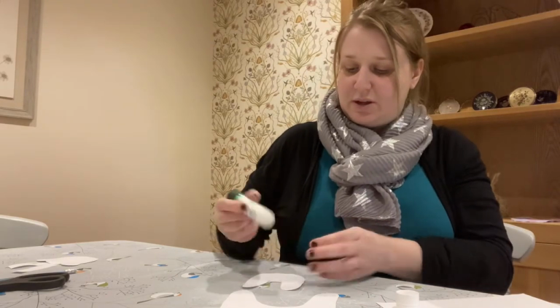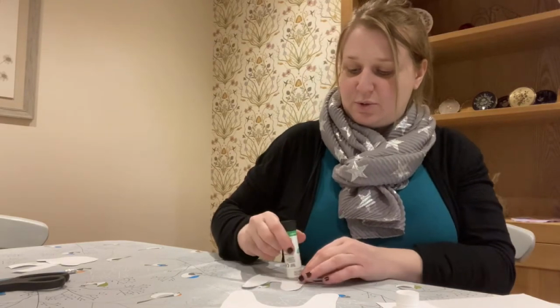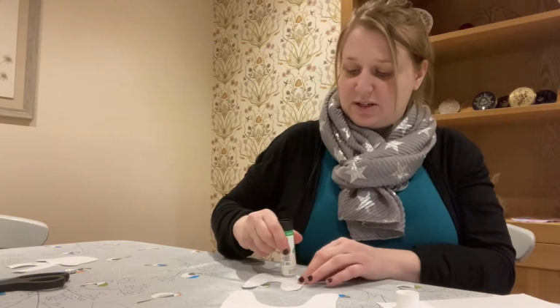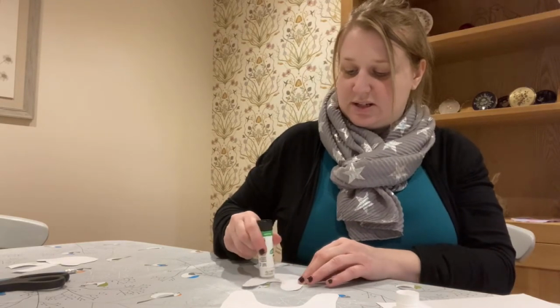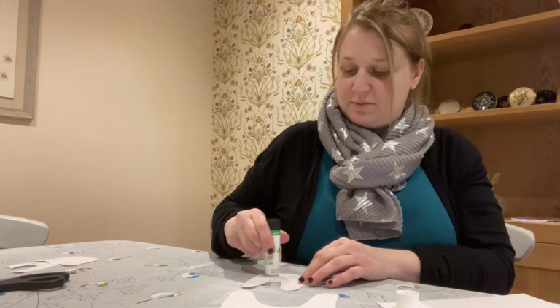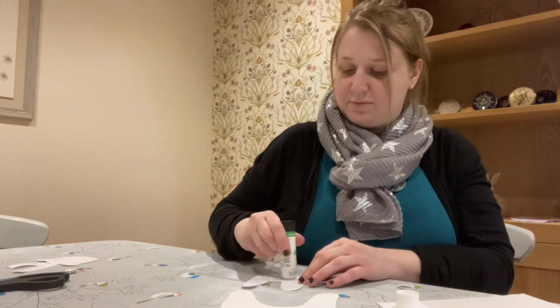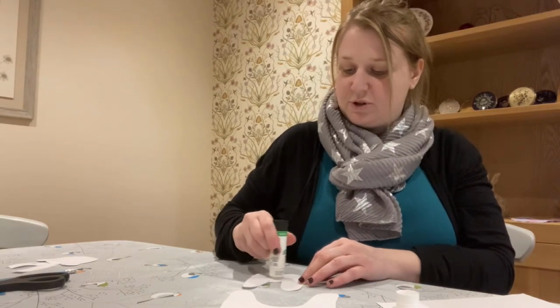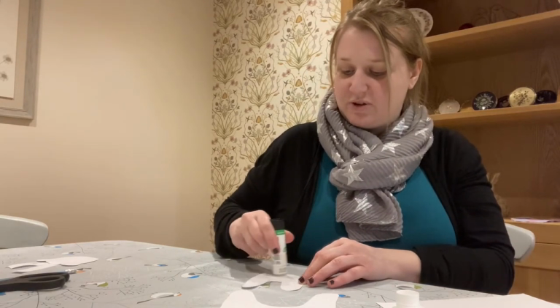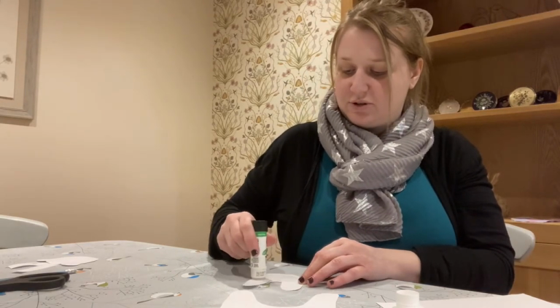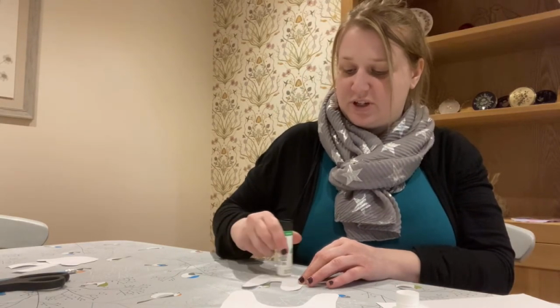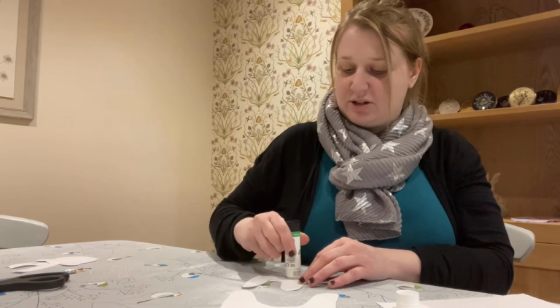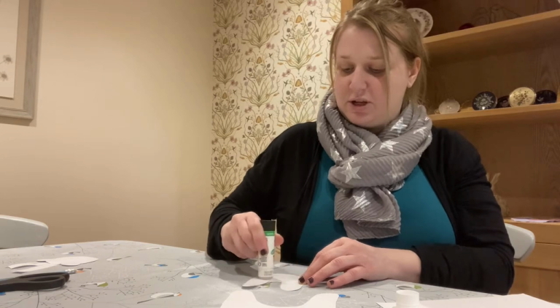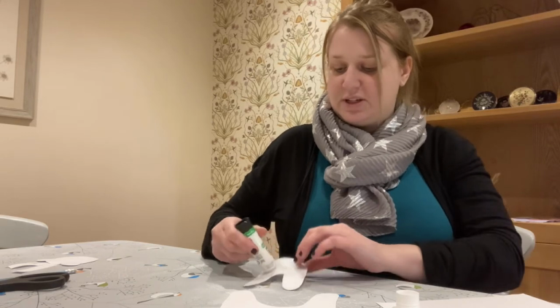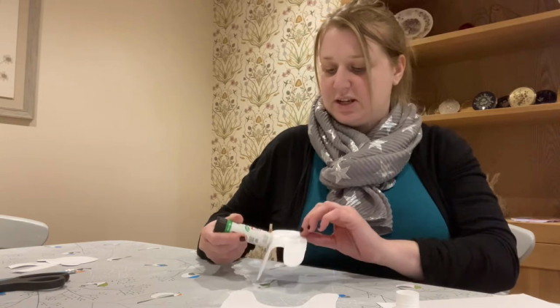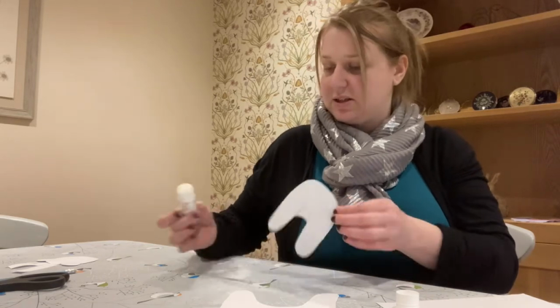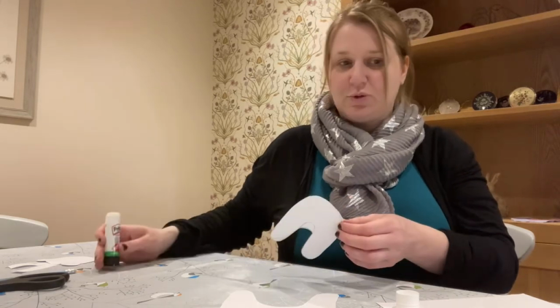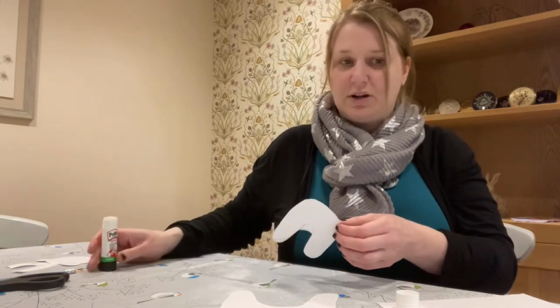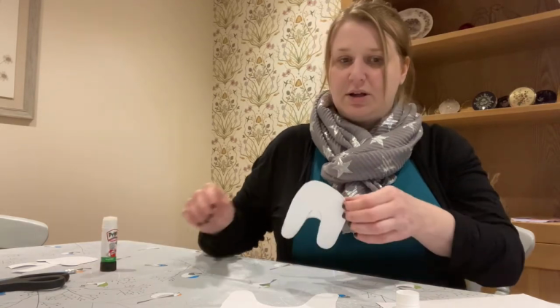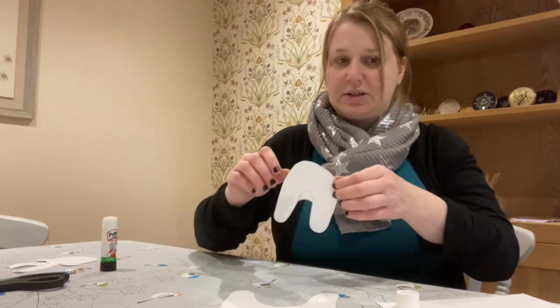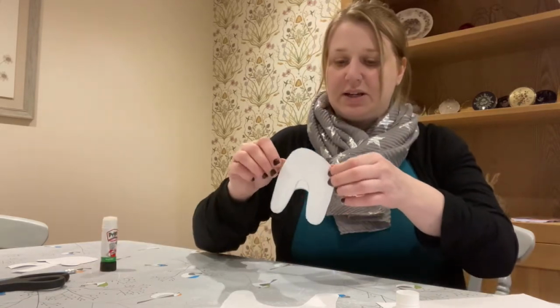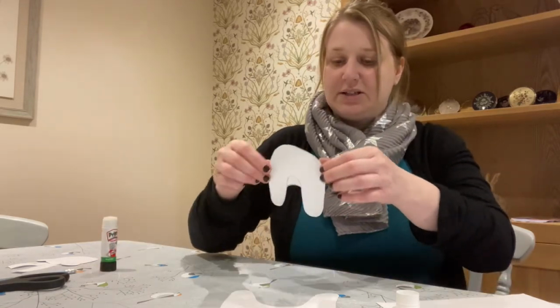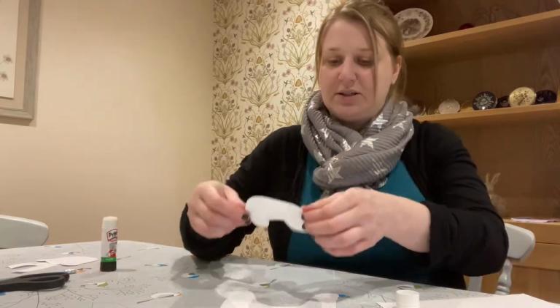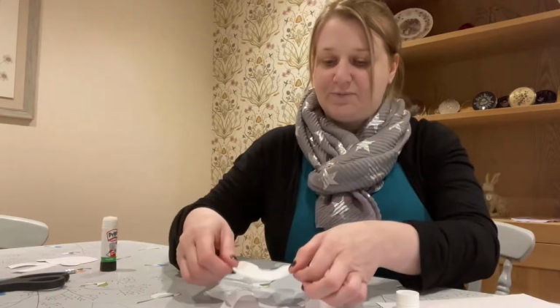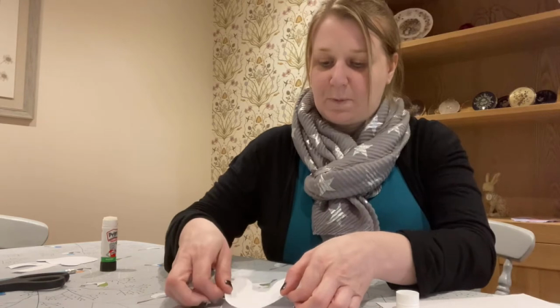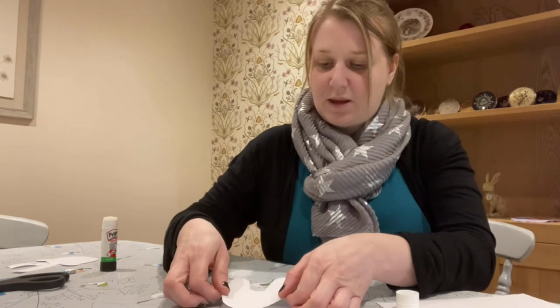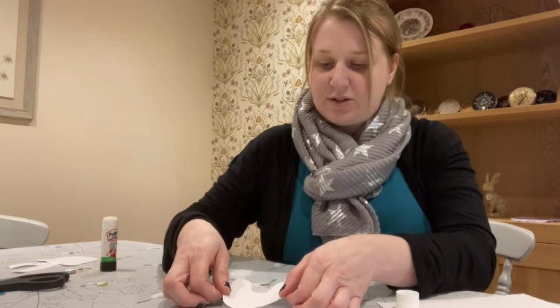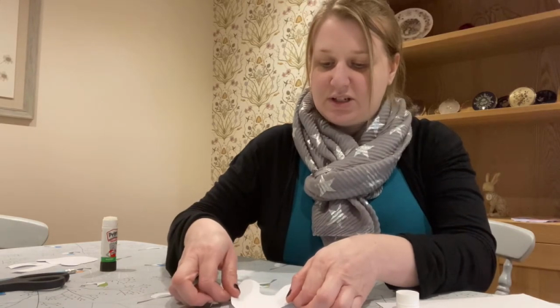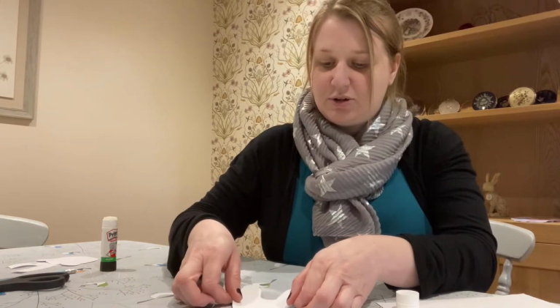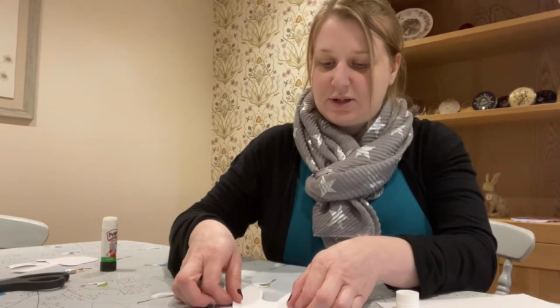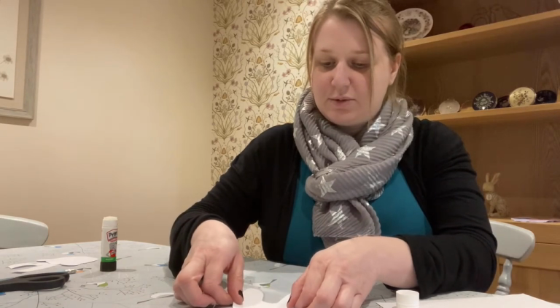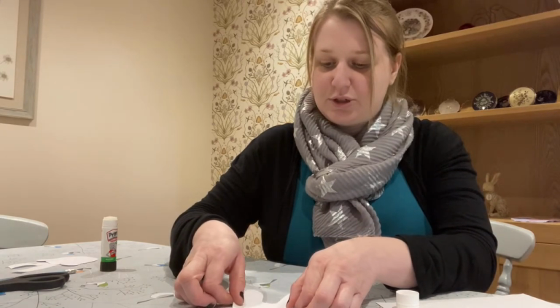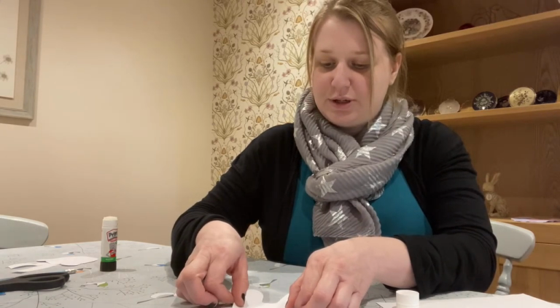We need to stick them not directly on top of each other — we need to stick the smaller one slightly to the side. If I stick mine on and then I'll show you.